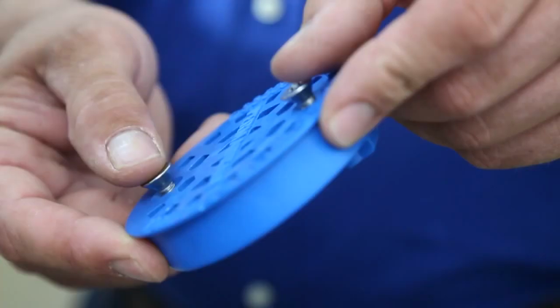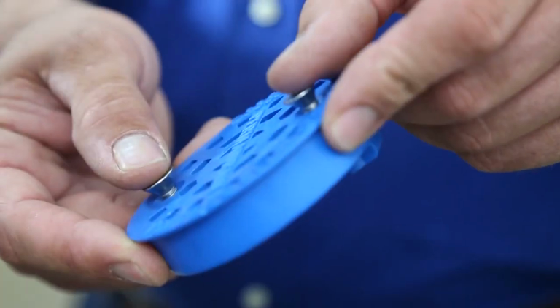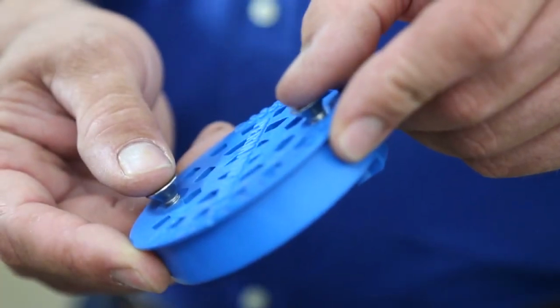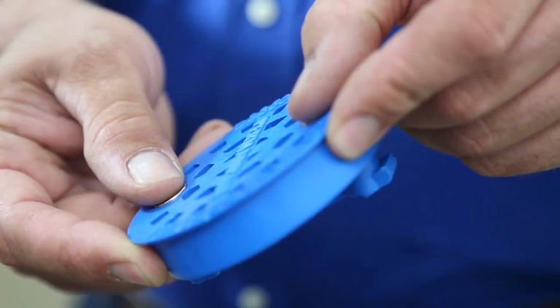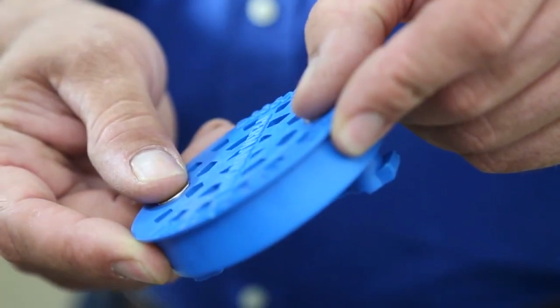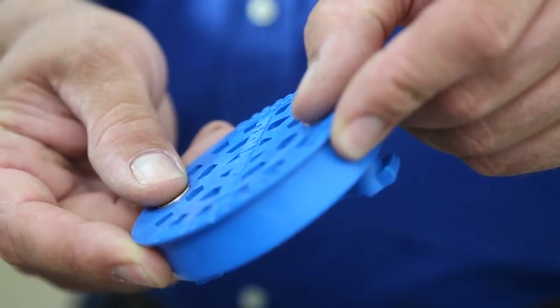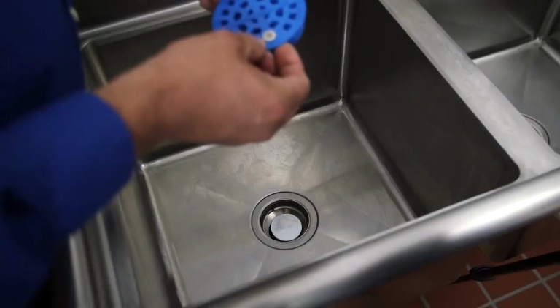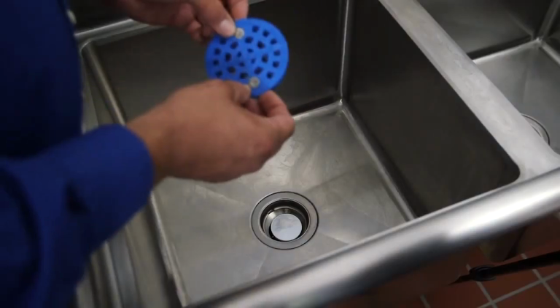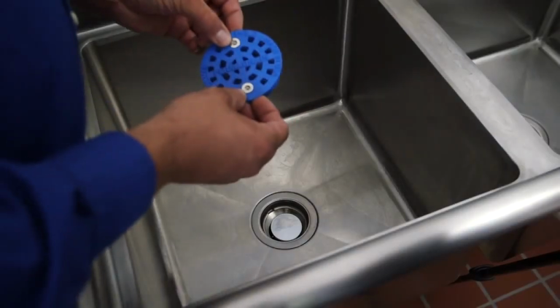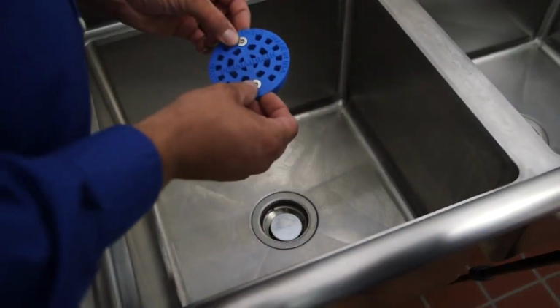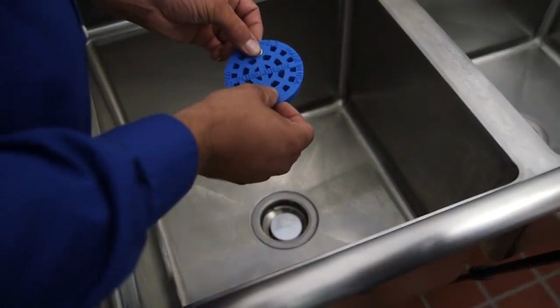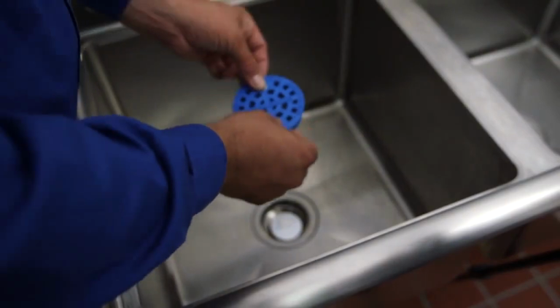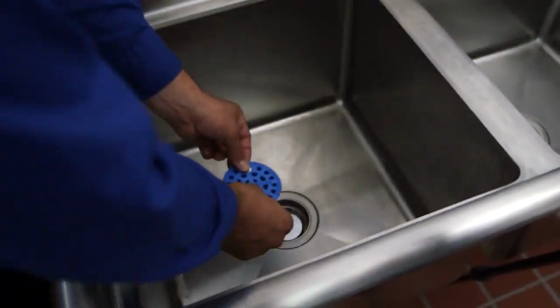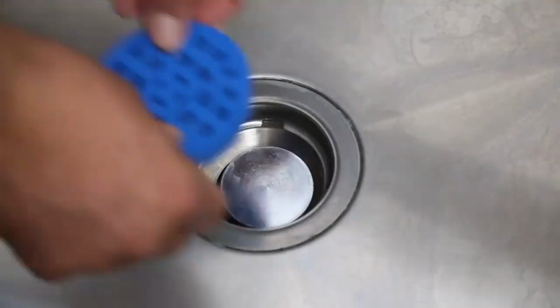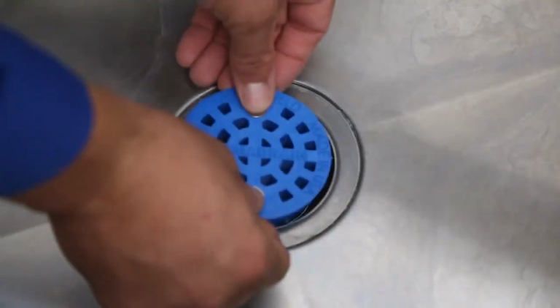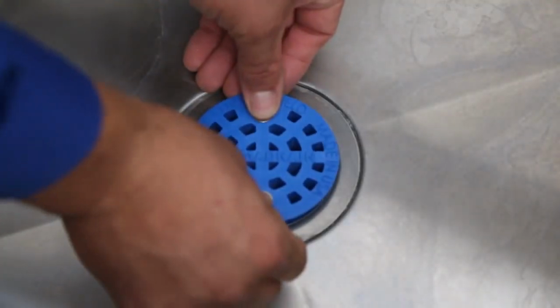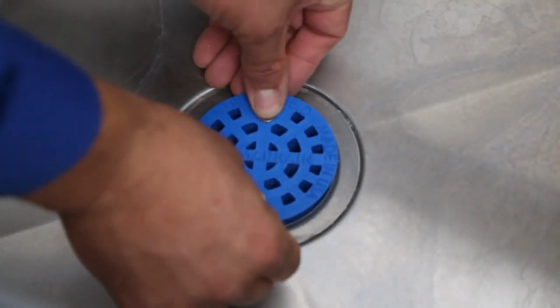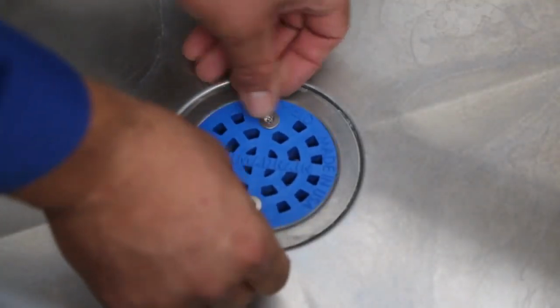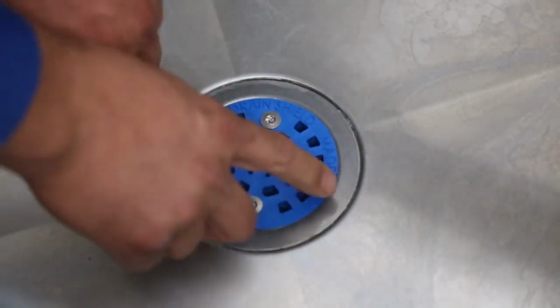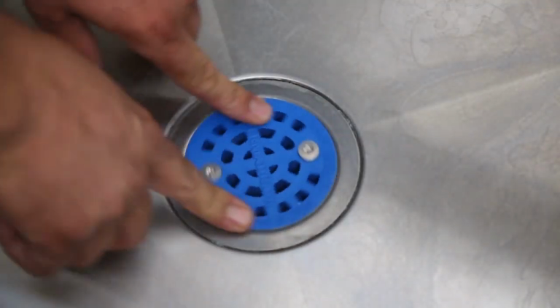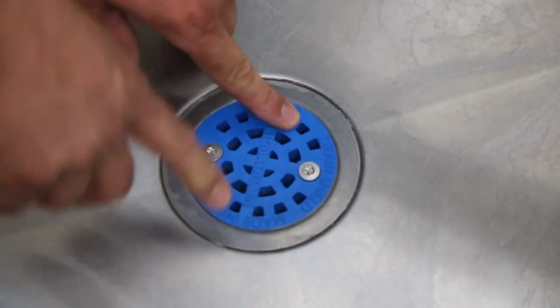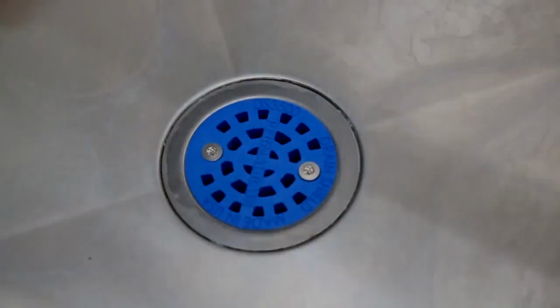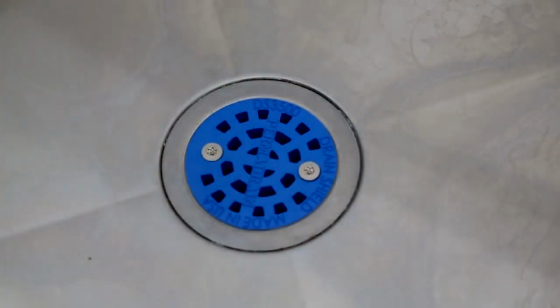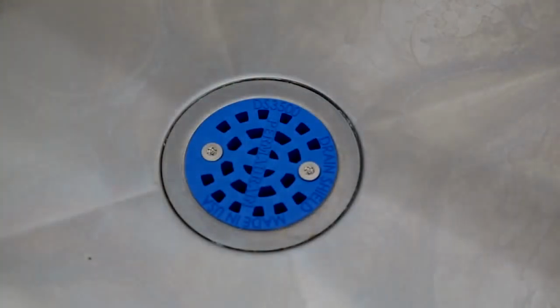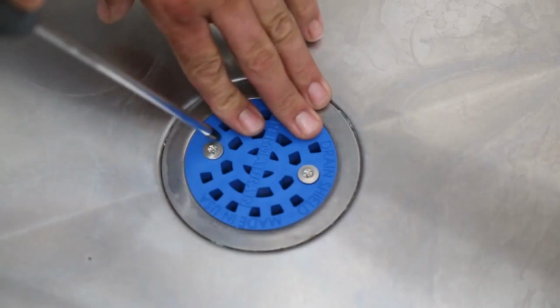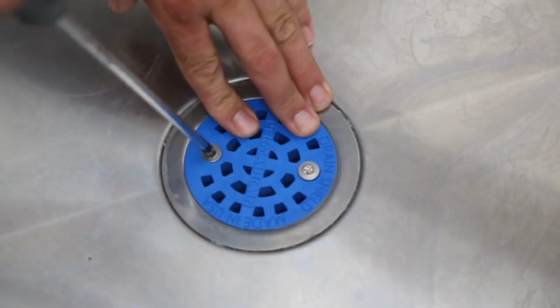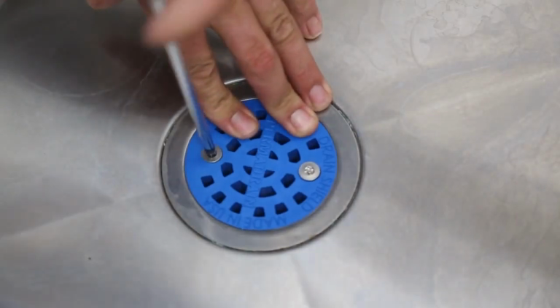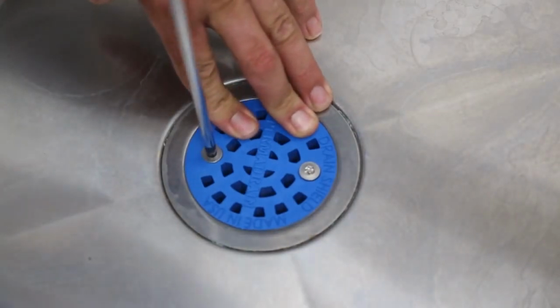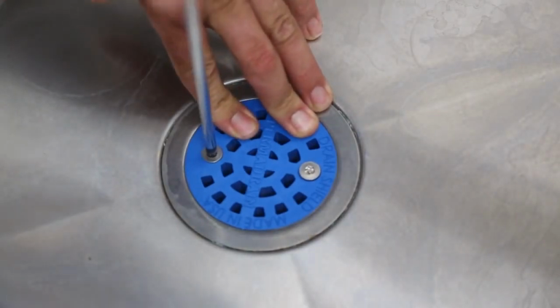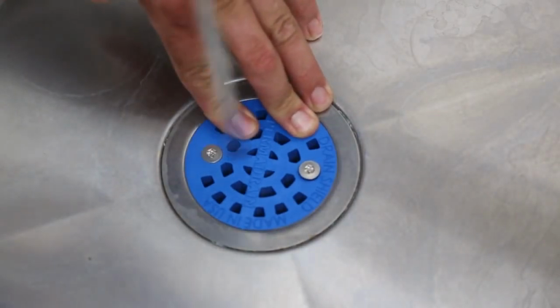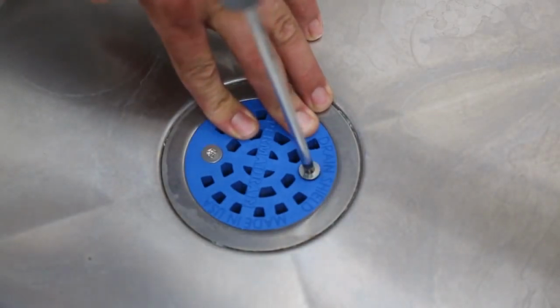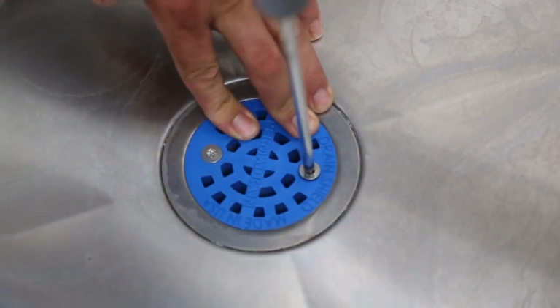Pop the retainer bar into position and align the crossbar with the notches inside your existing lever drain. Drop Drain Shield into place and rotate approximately 90 degrees. Lock Drain Shield into place by tightening the screws.